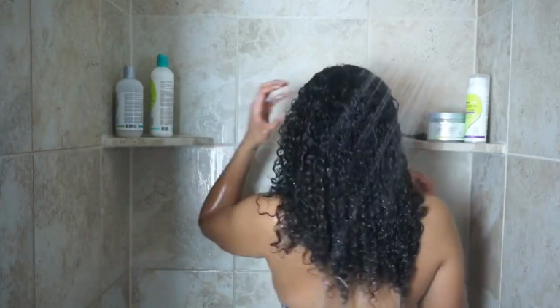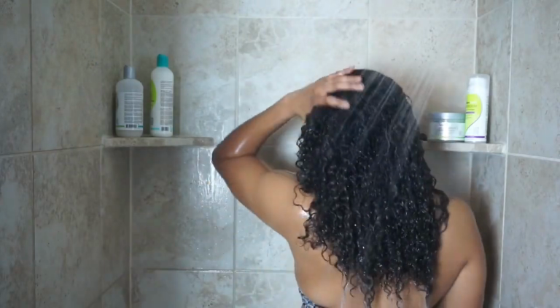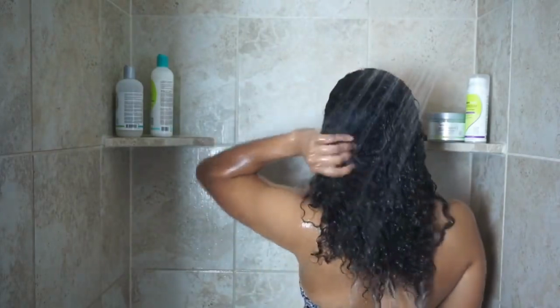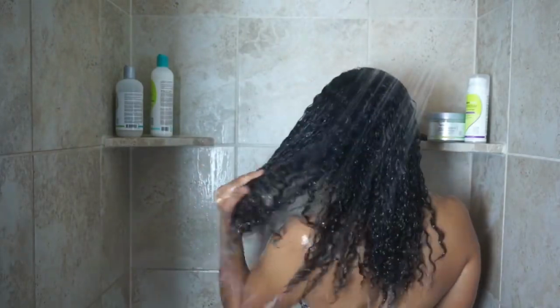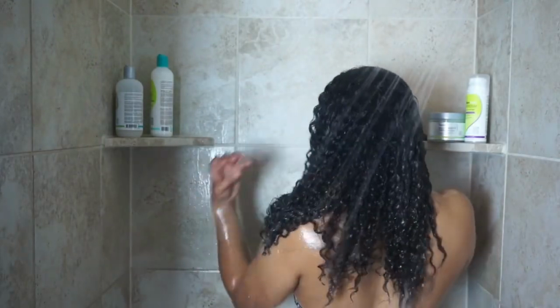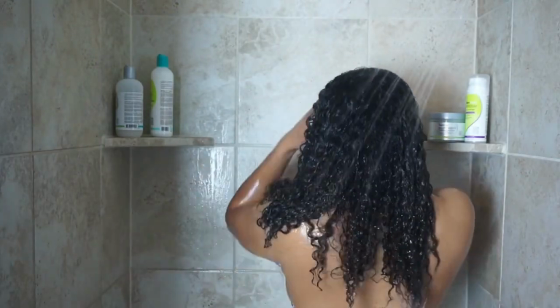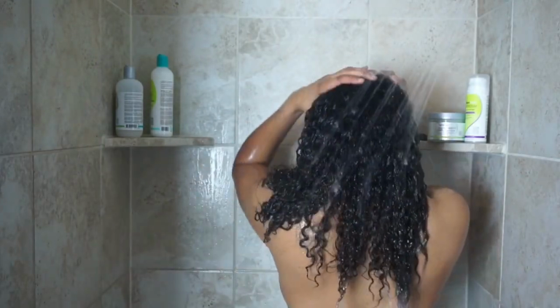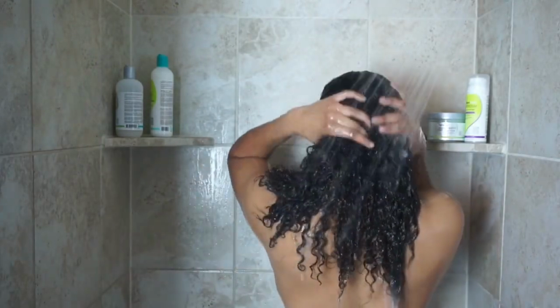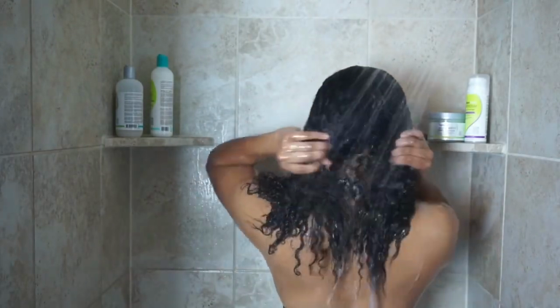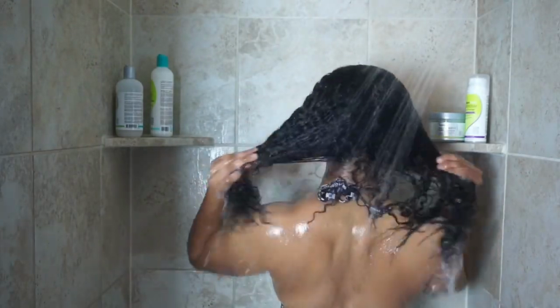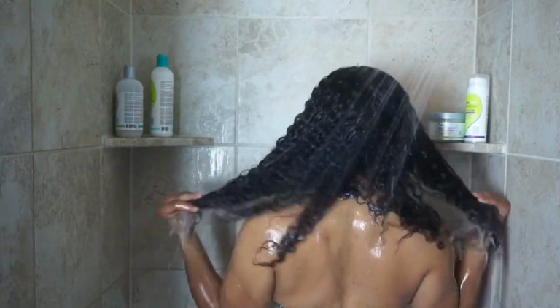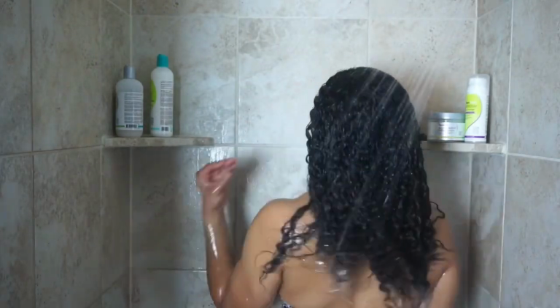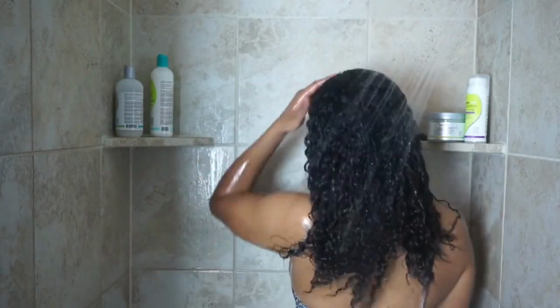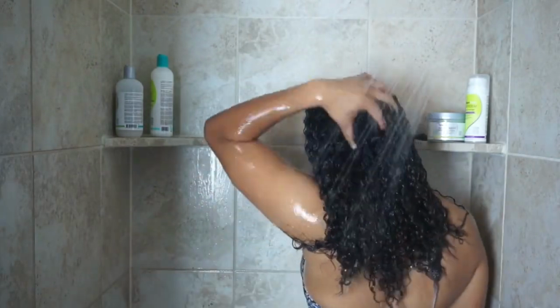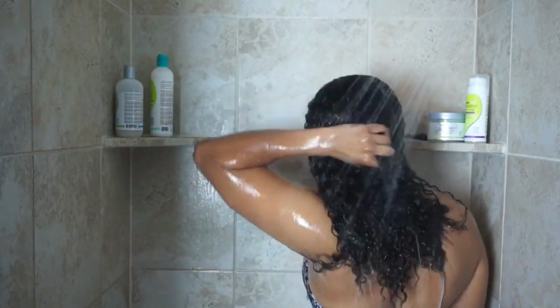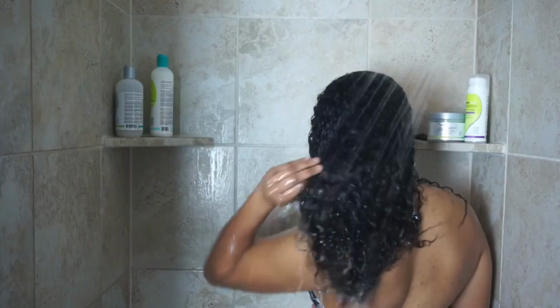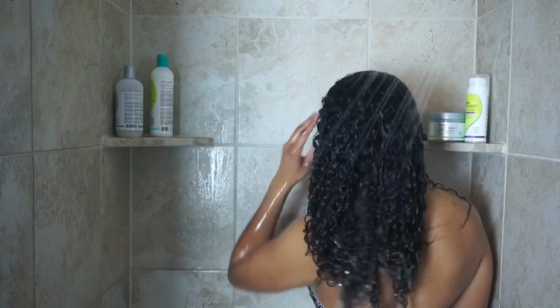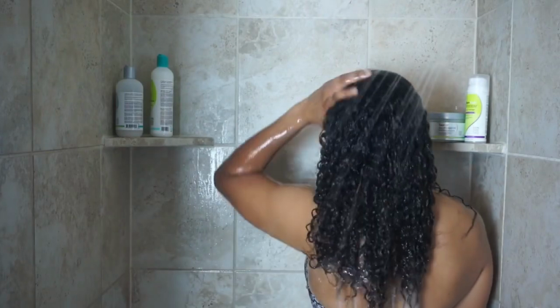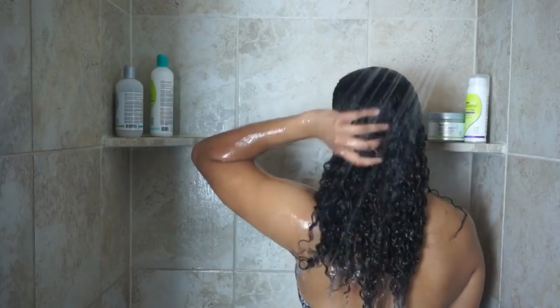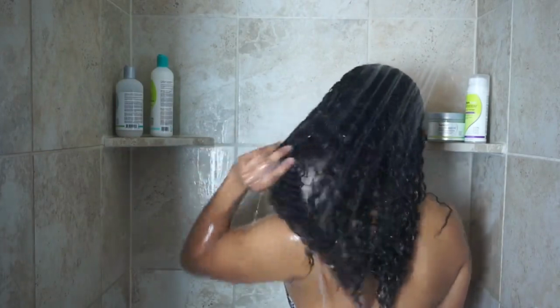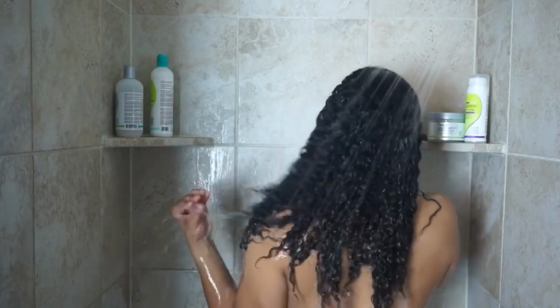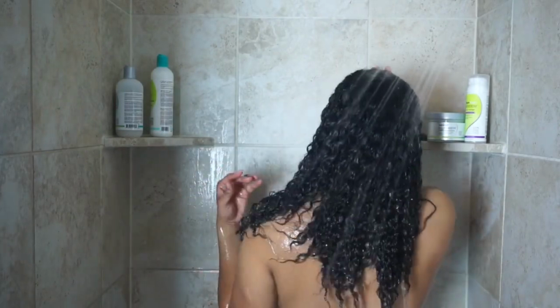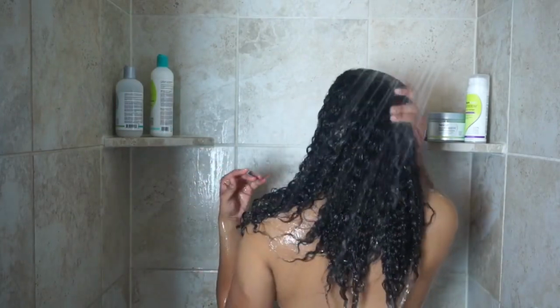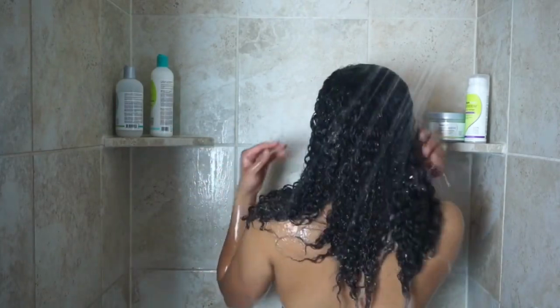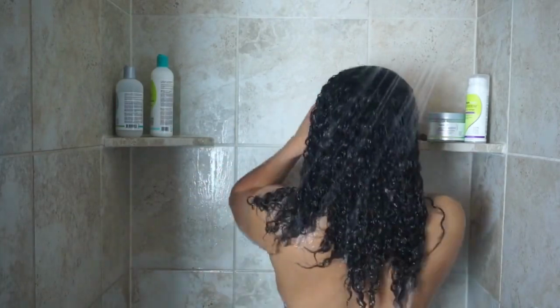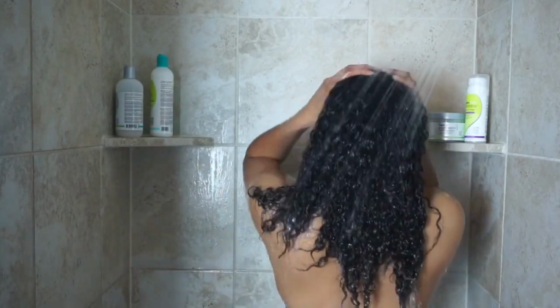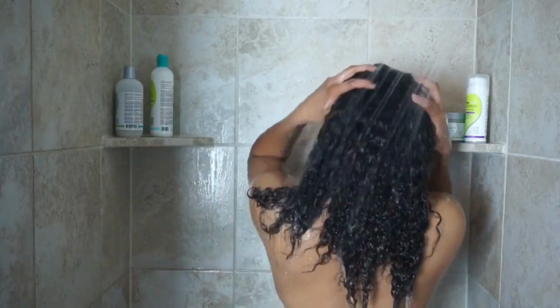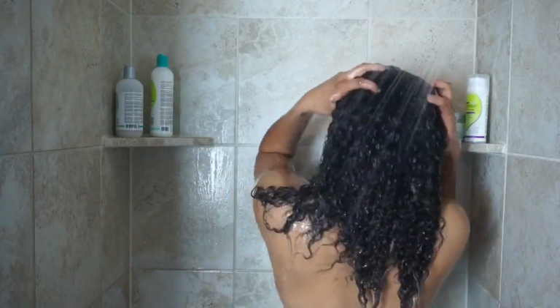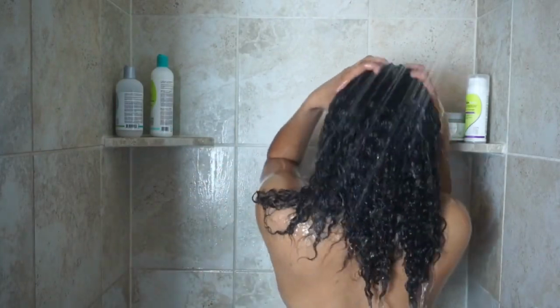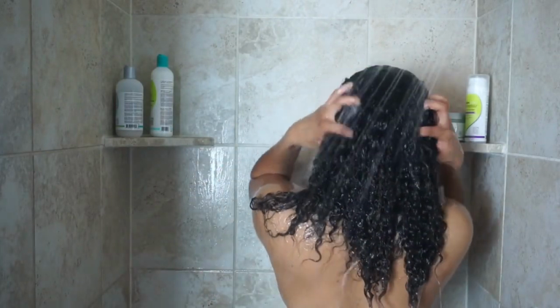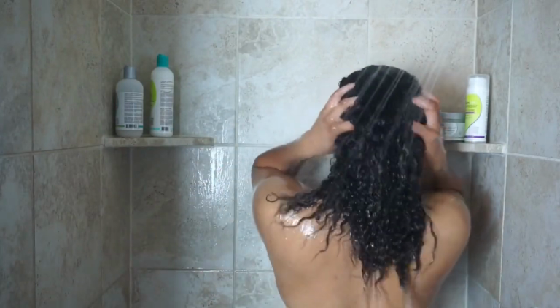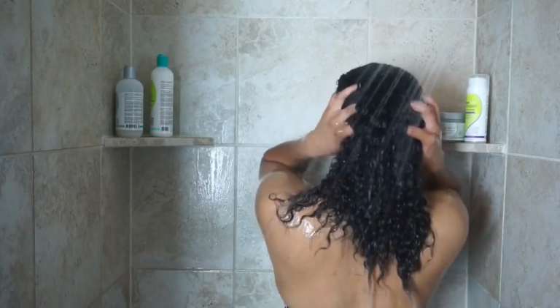After rinsing off the No-Poo, I apply the DivaCurl Melt into Moisture mask to deep condition my hair and let that sit for about 10 to 15 minutes while I finish washing up, then I just rinse it off.